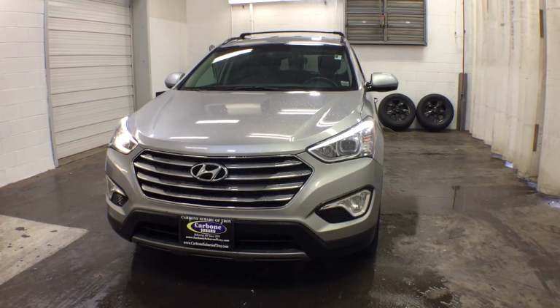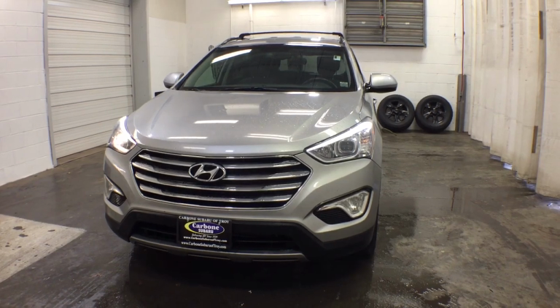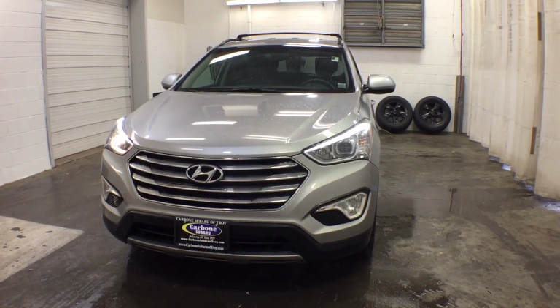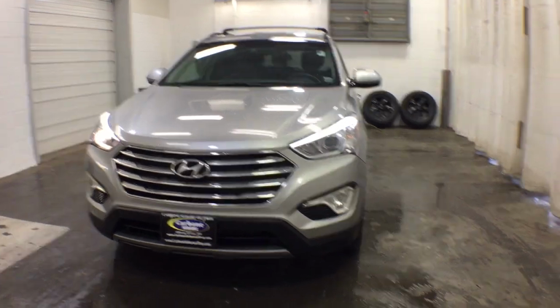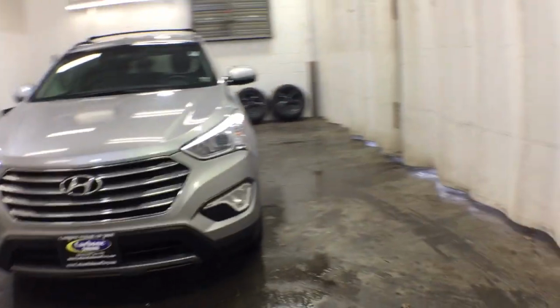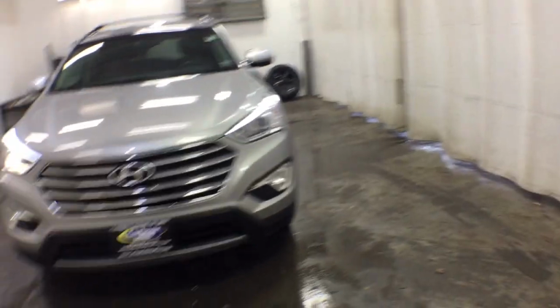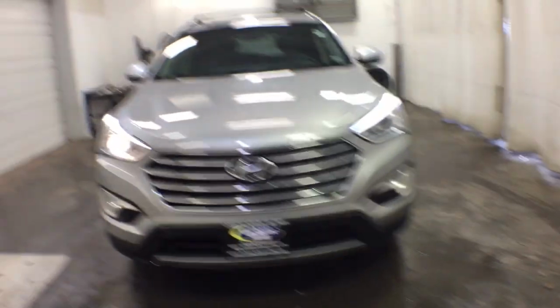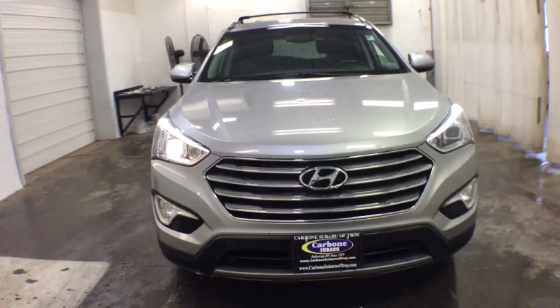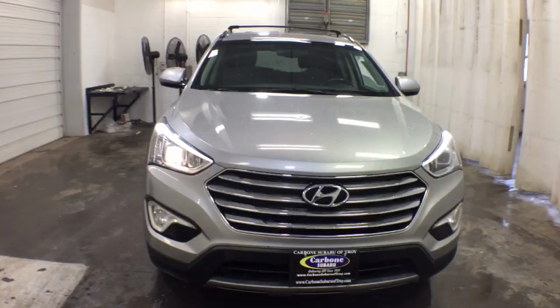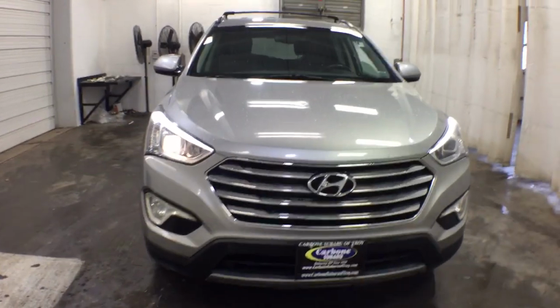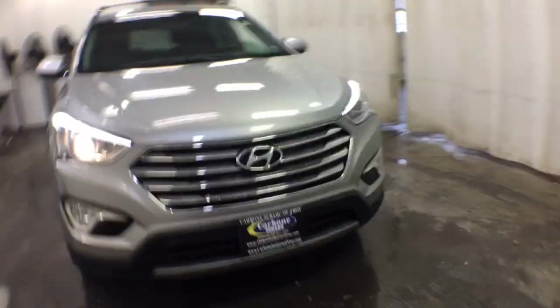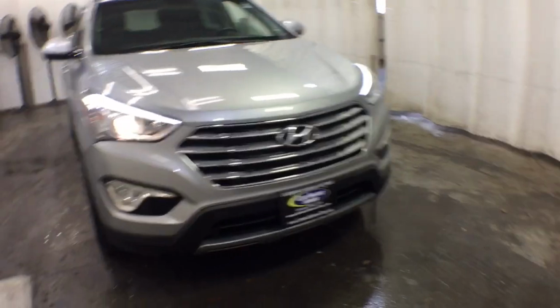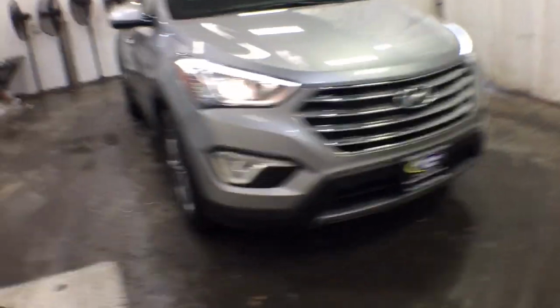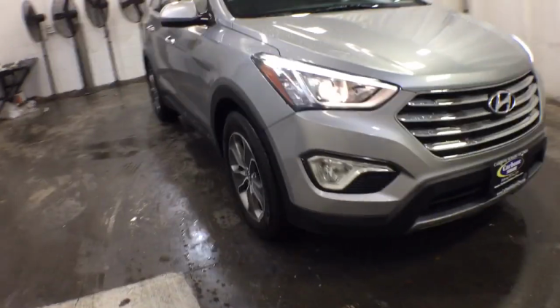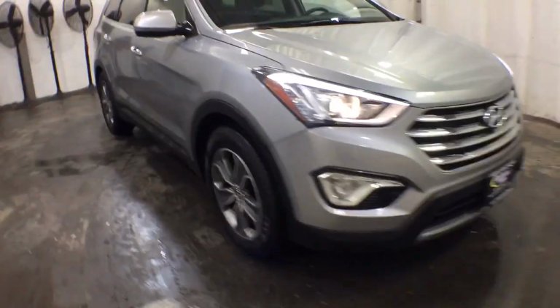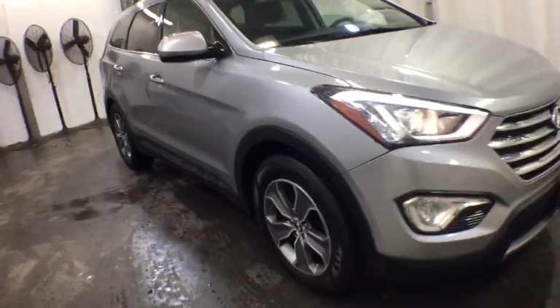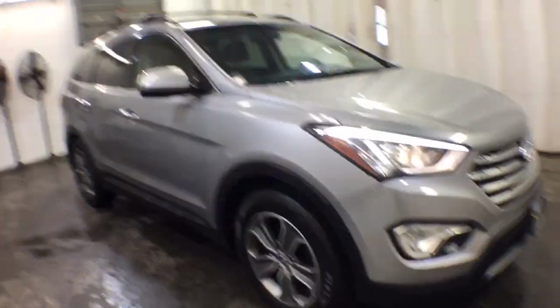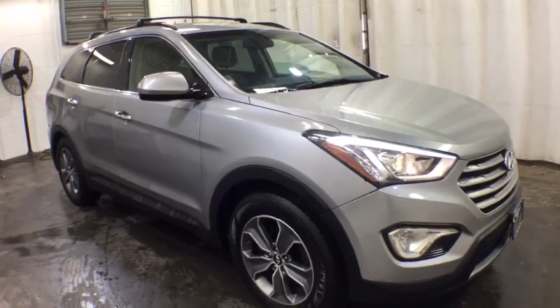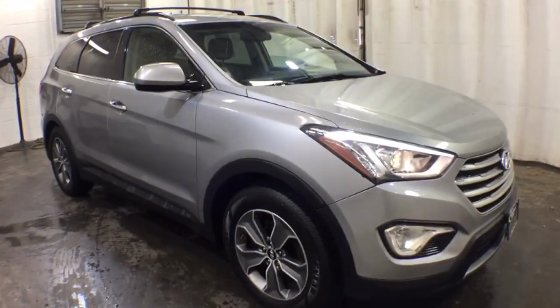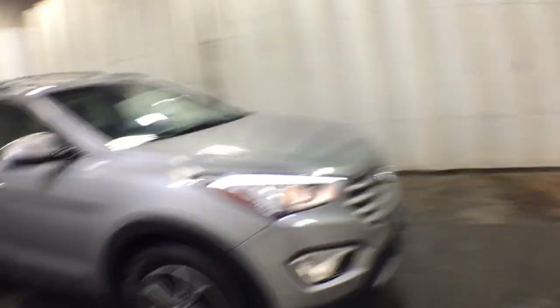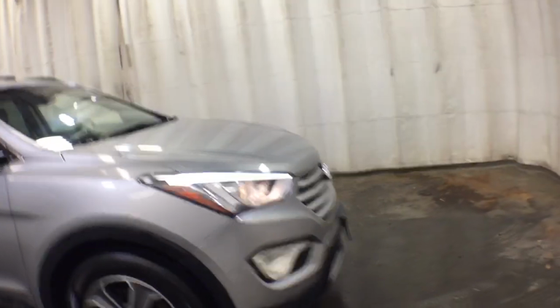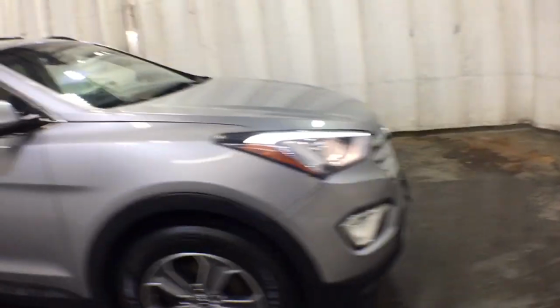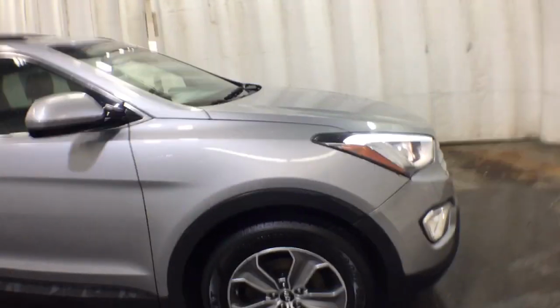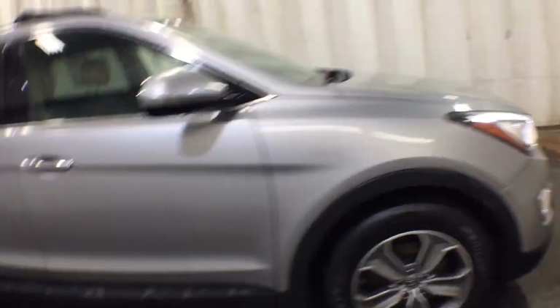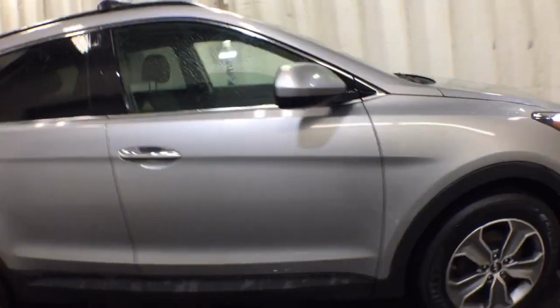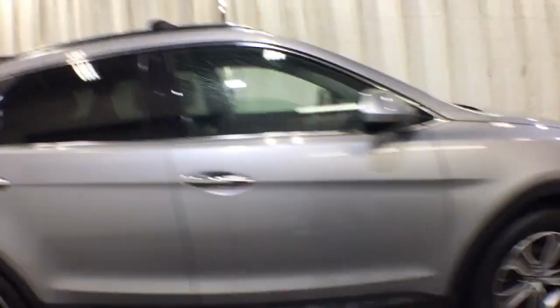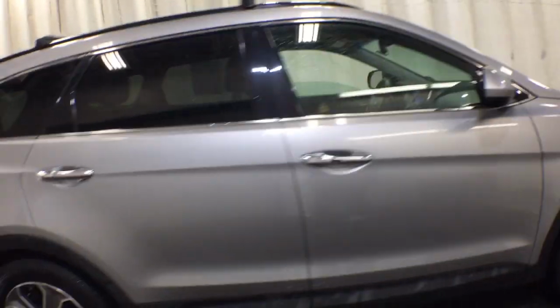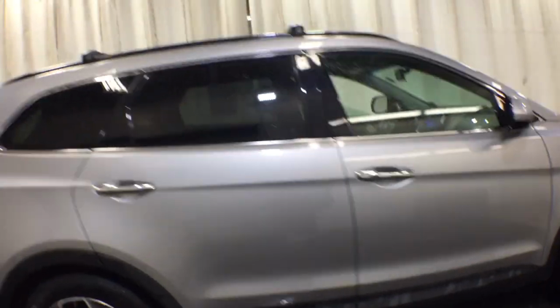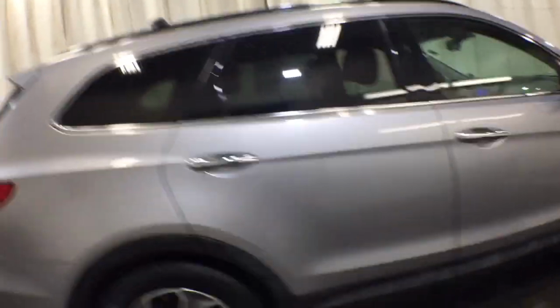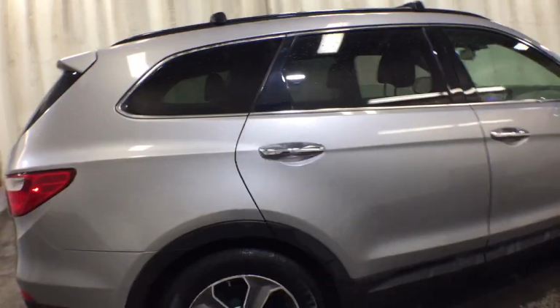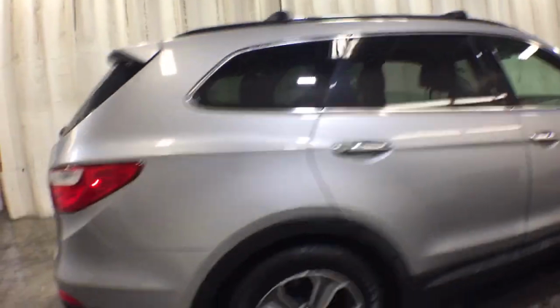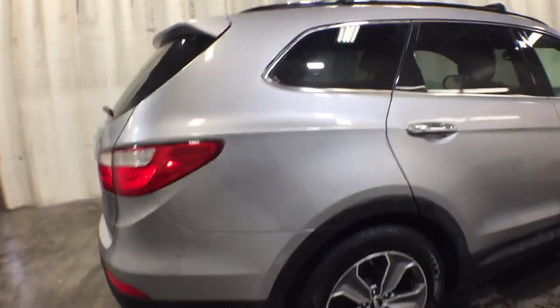Go home happy with the 2013 Hyundai Santa Fe. This vehicle is an outstanding buy with fewer than 150,000 miles on the odometer. All you need to do is relax and enjoy the ride in this stylish and capable Santa Fe.